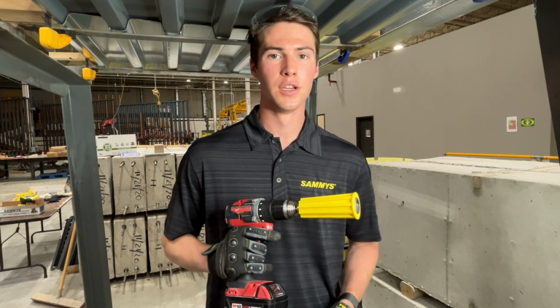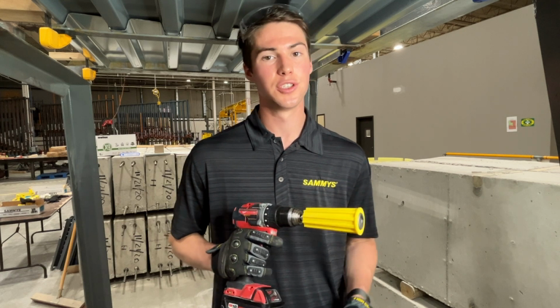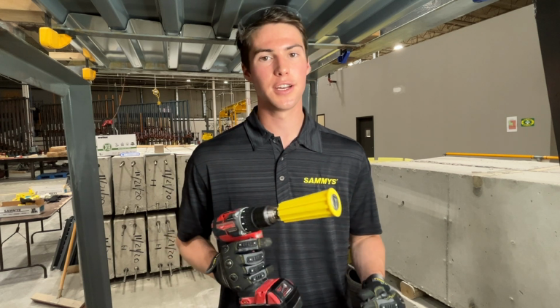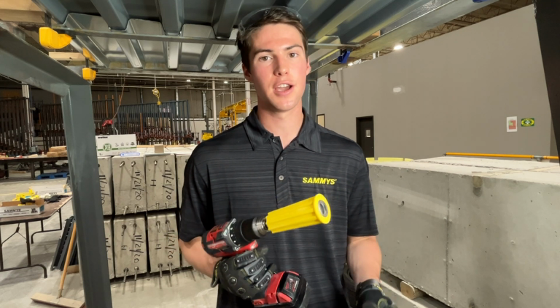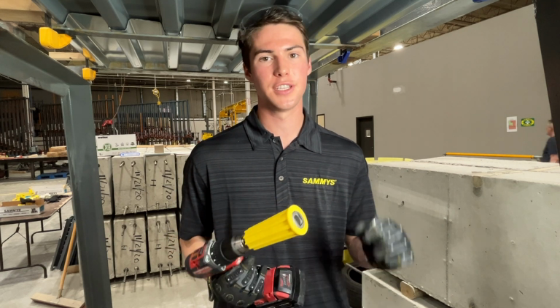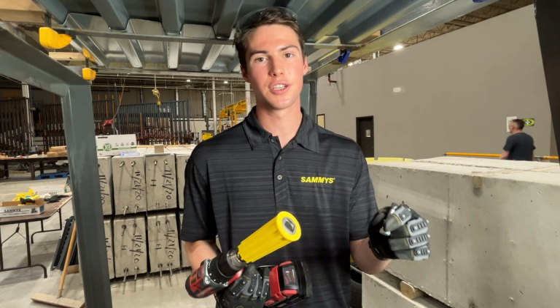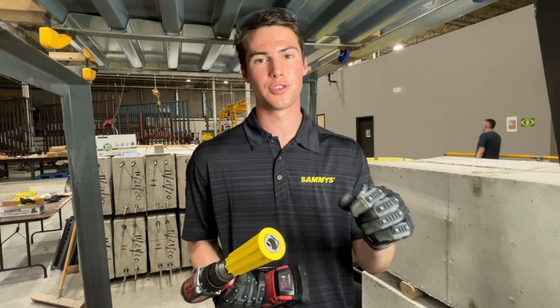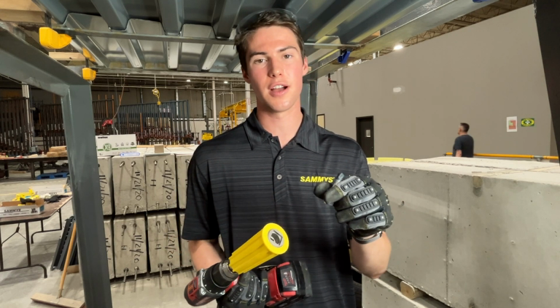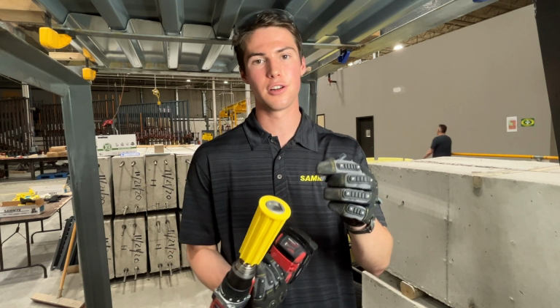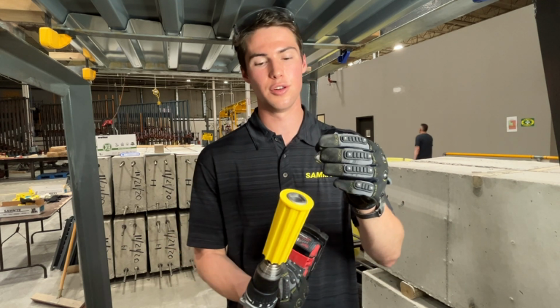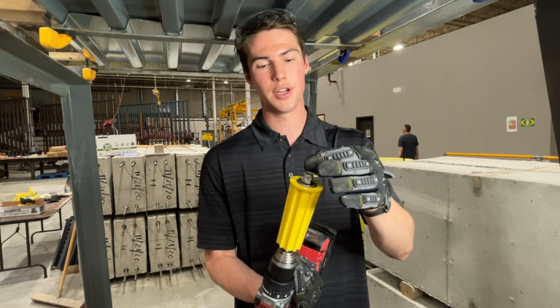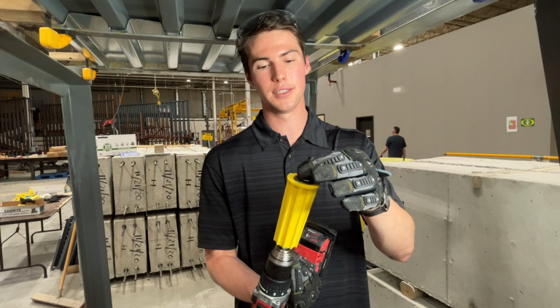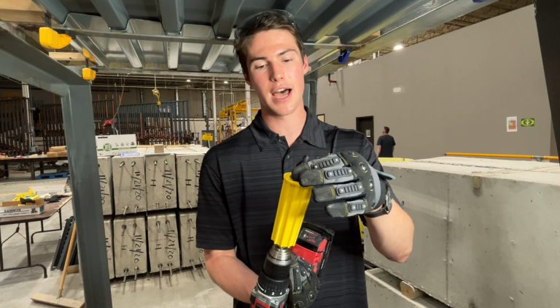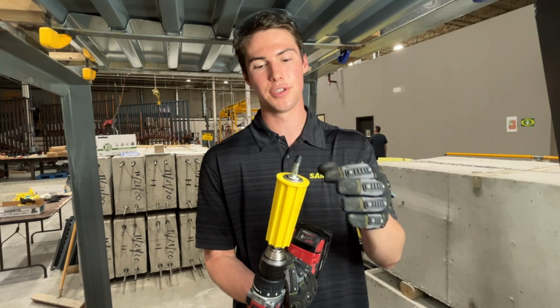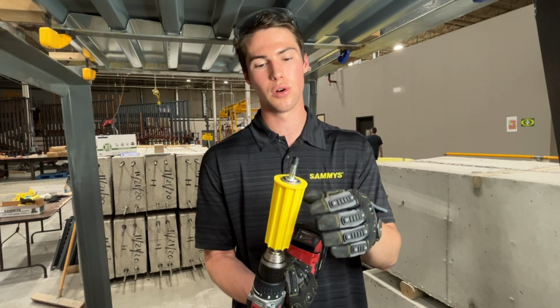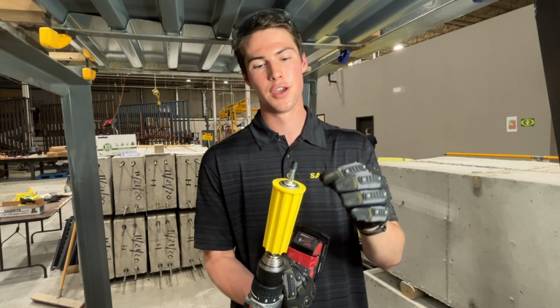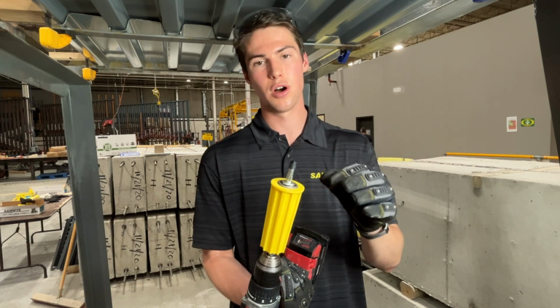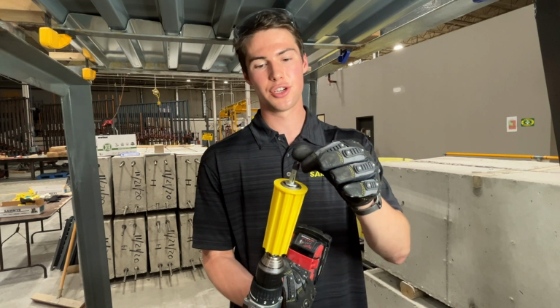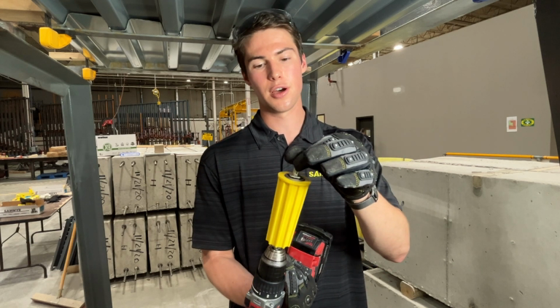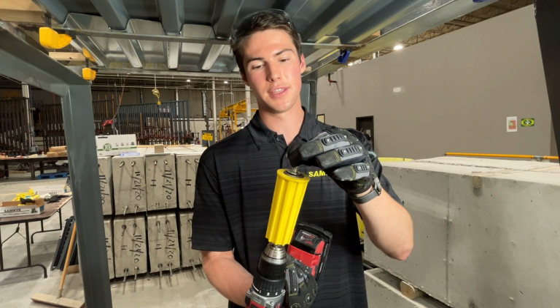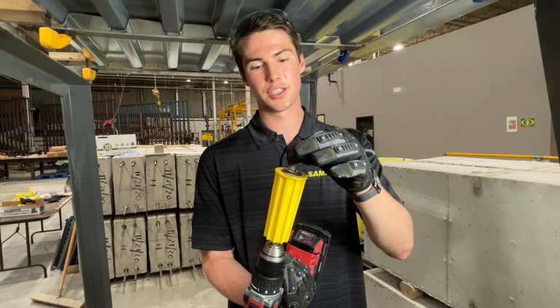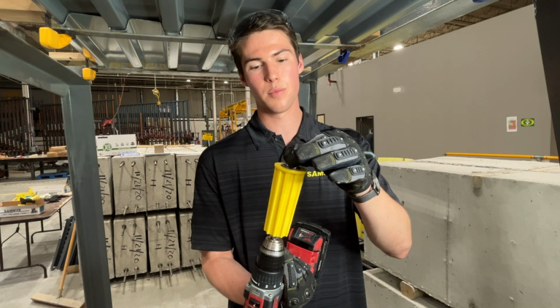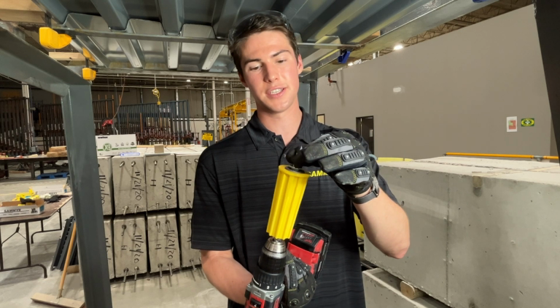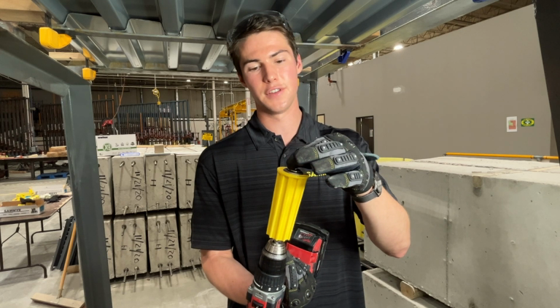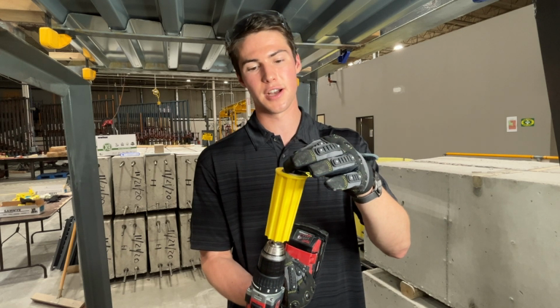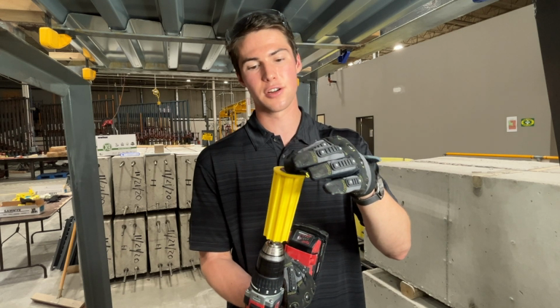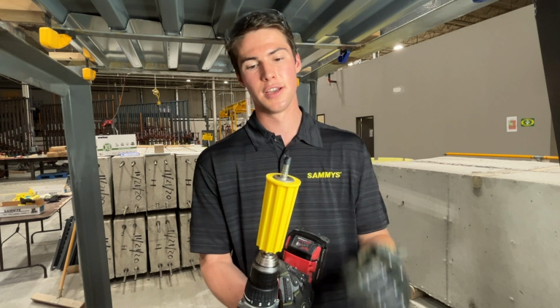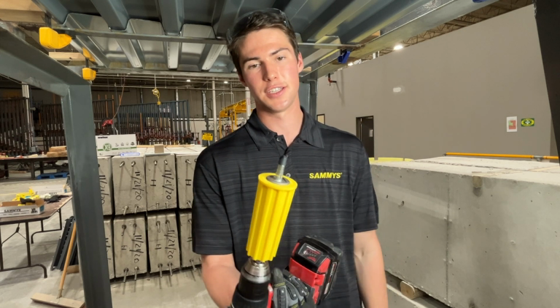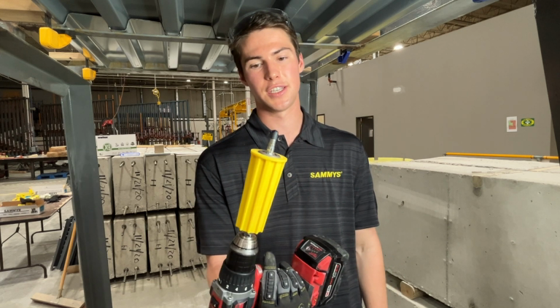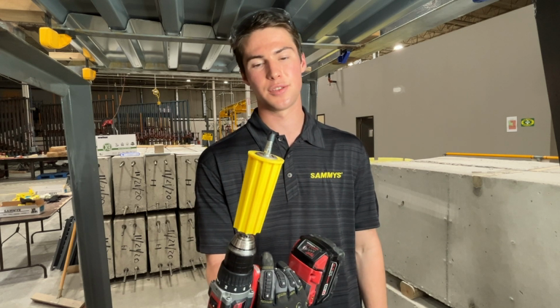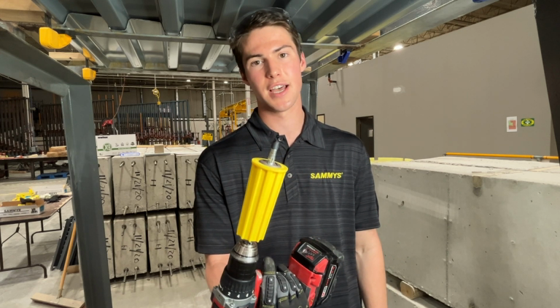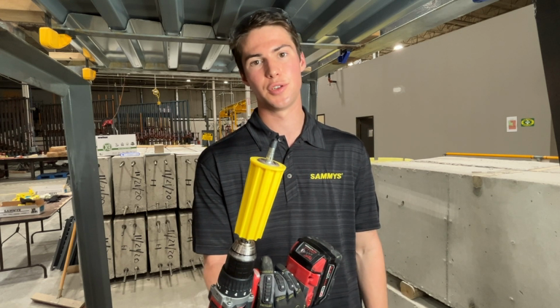Once you're ready to go, you'll take your Express drill drive anchor and put it into the top of the tool. You'll want to make sure that the square base of the Express anchor sits recessed with the top of the tool.